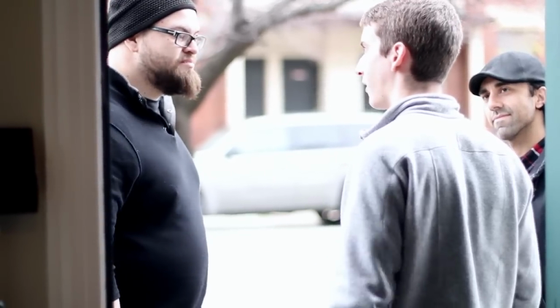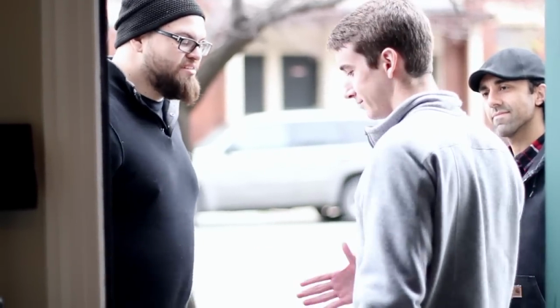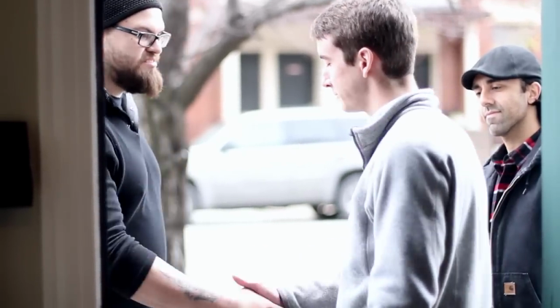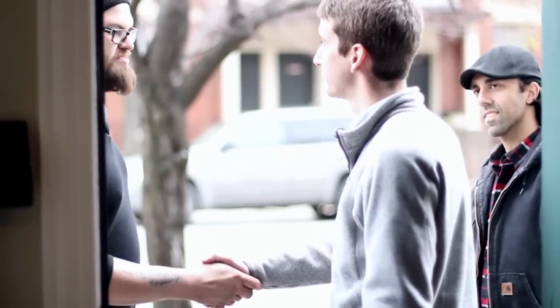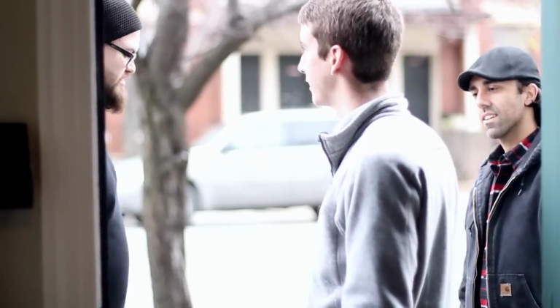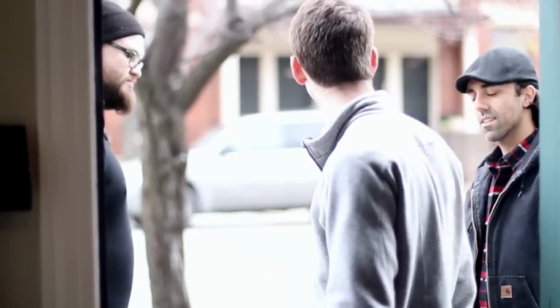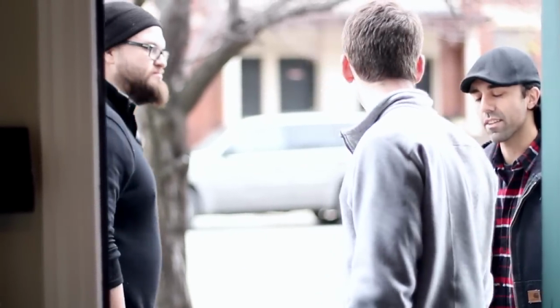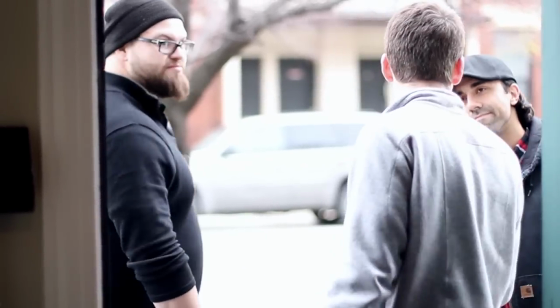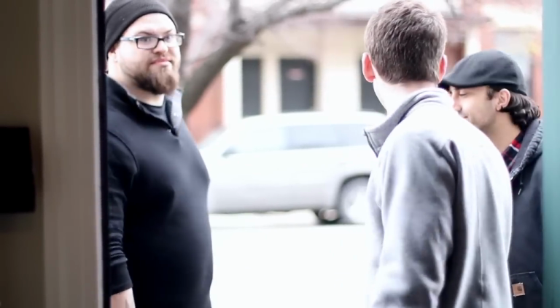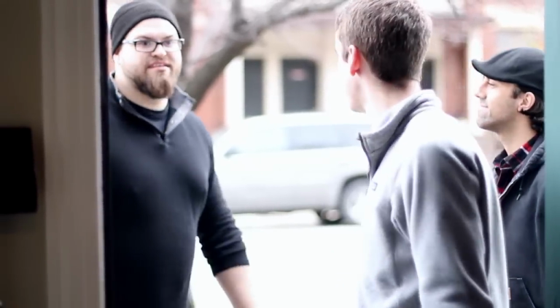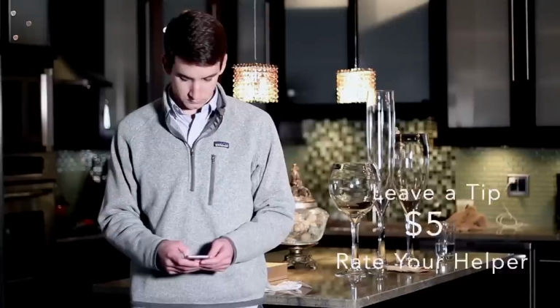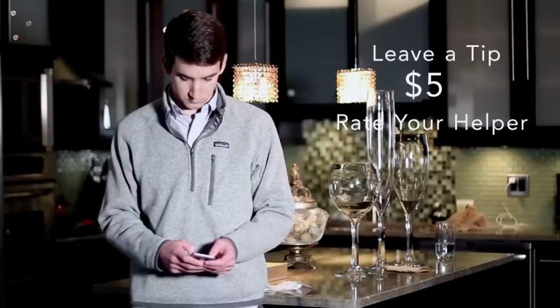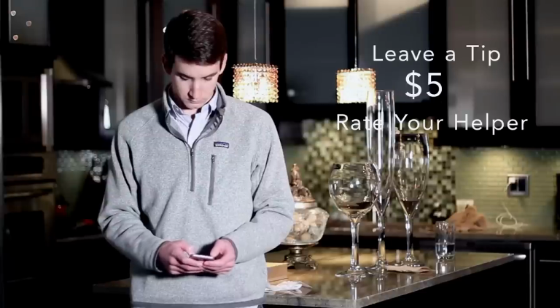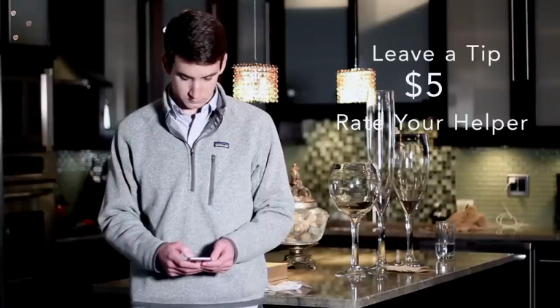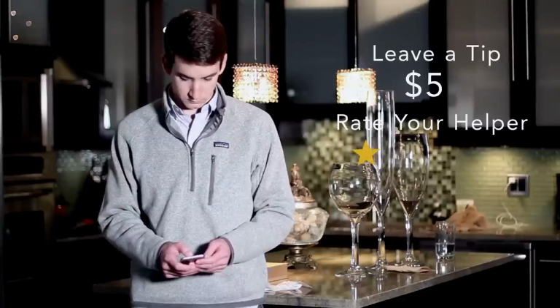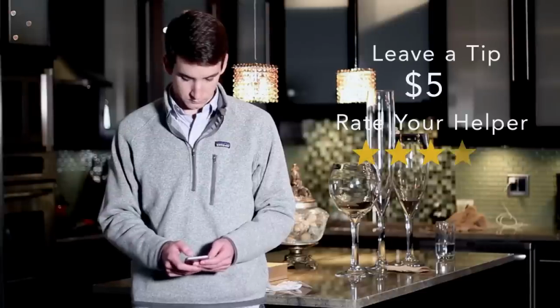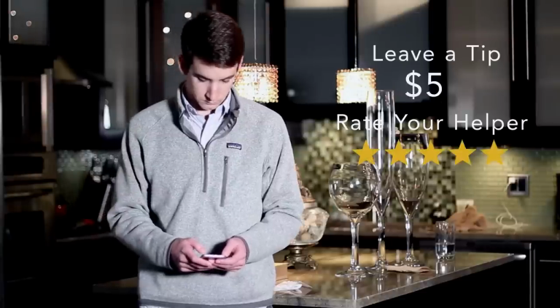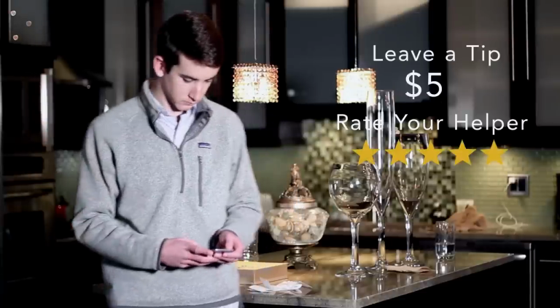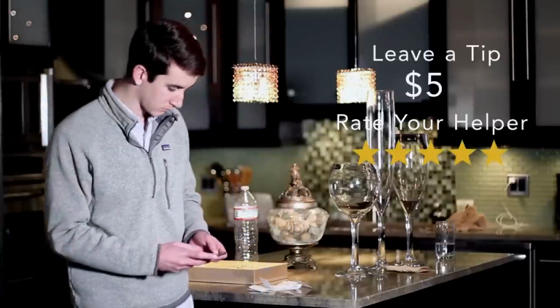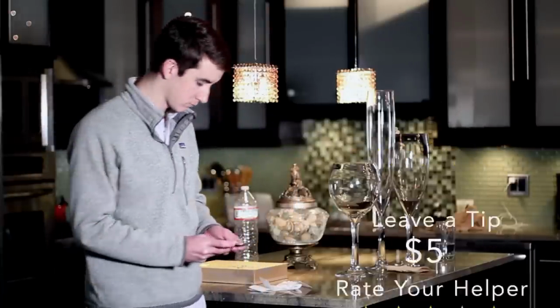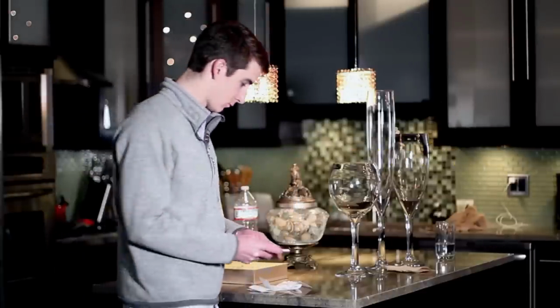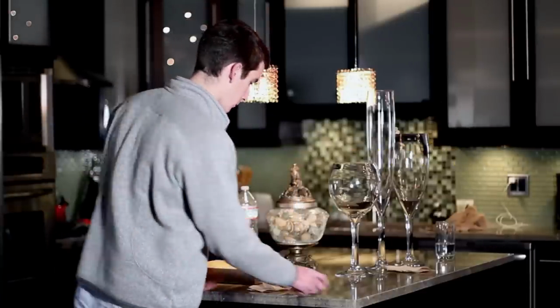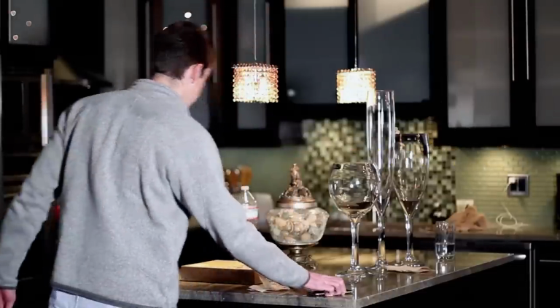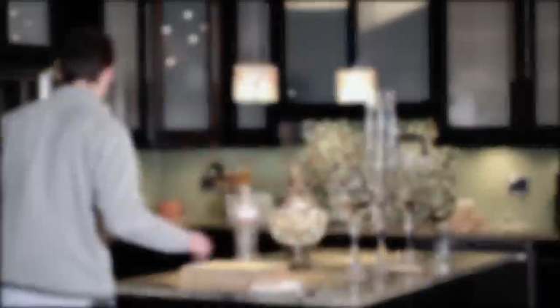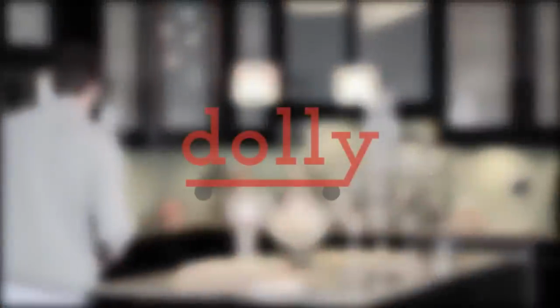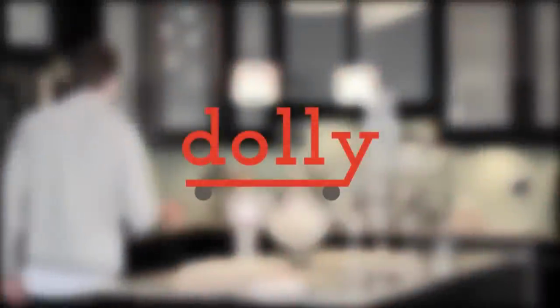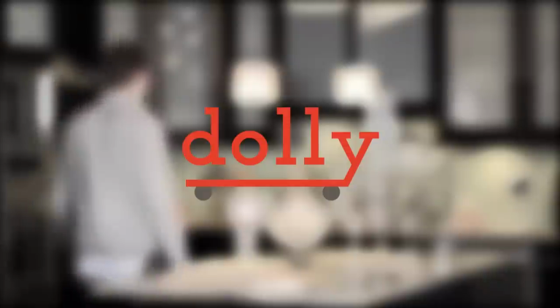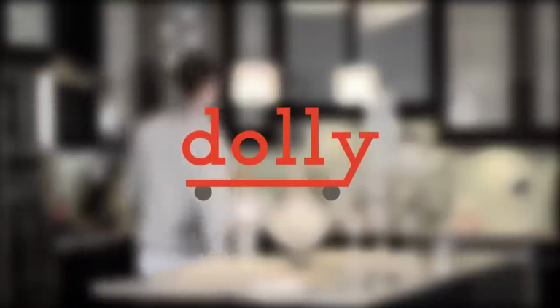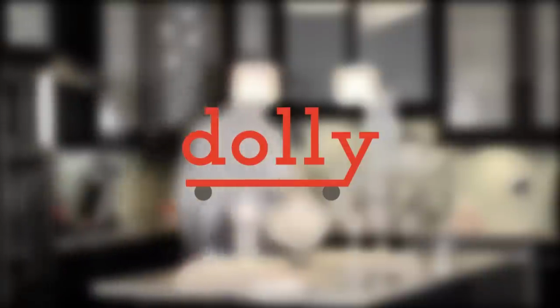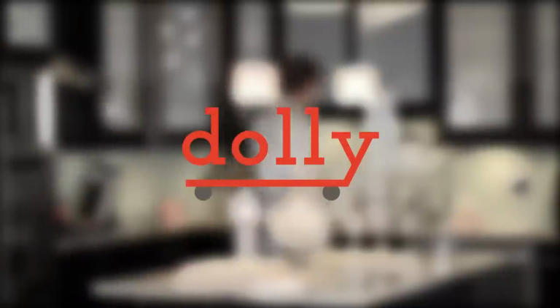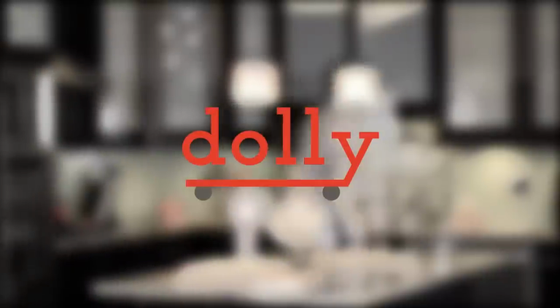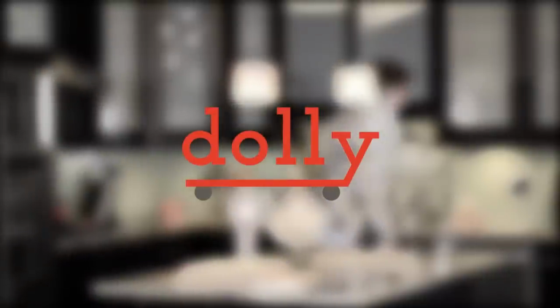When your Dolly is complete, you'll be able to leave a tip and review your helper, all via the app. No cash necessary. Change the way you think about moving big stuff. Dolly is now available for iPhone and Android. Download it today at GetDolly.com.